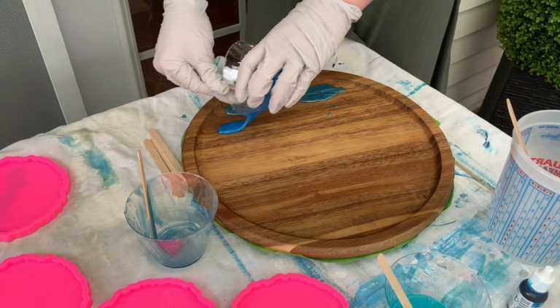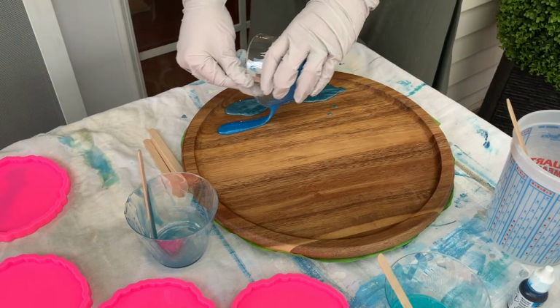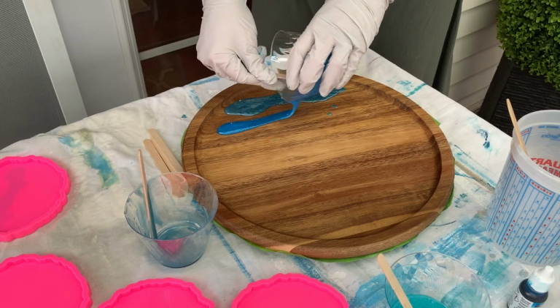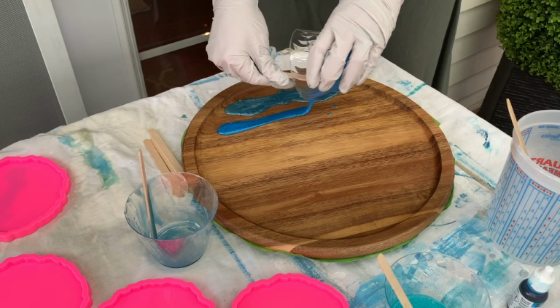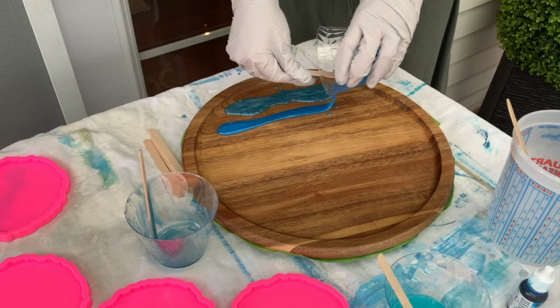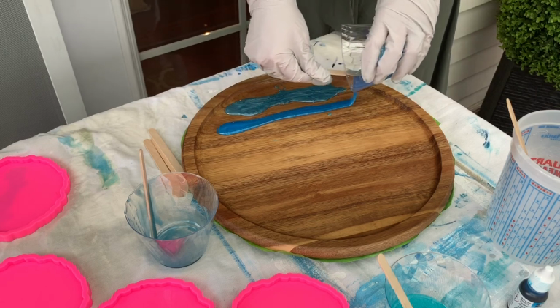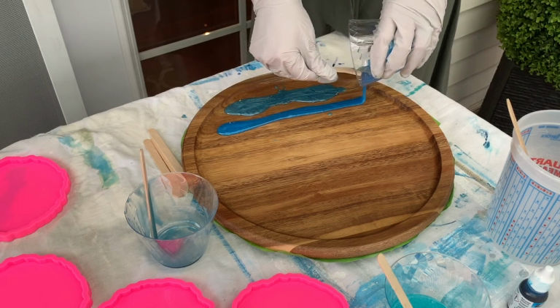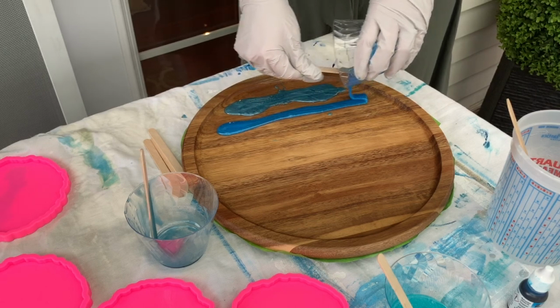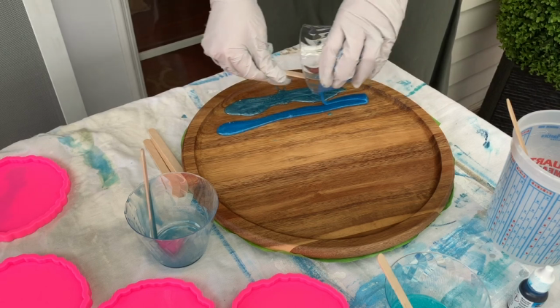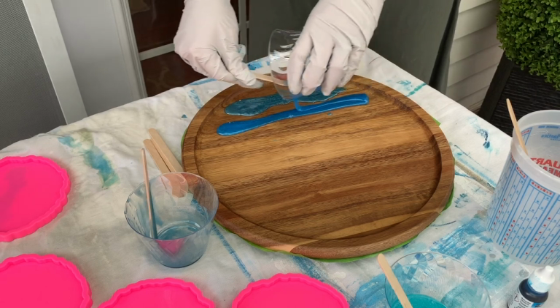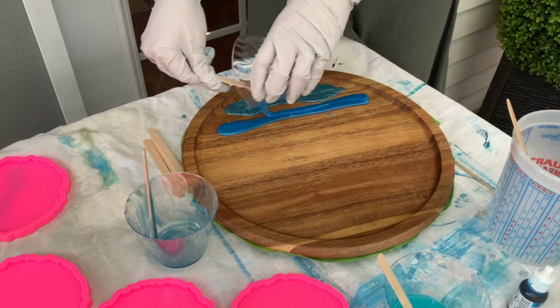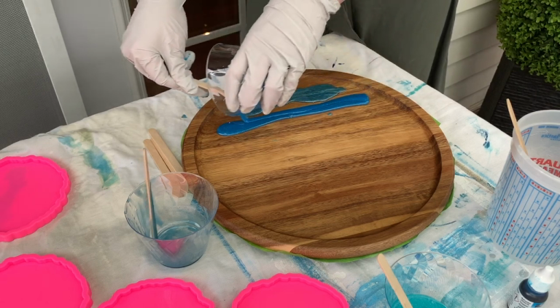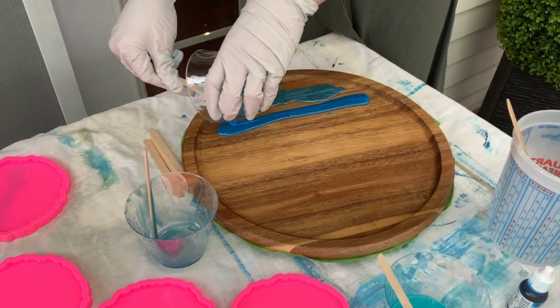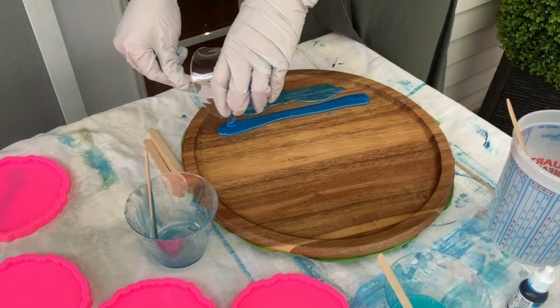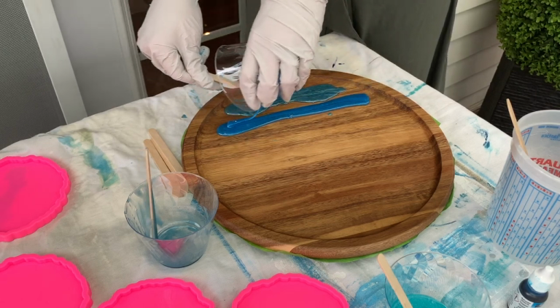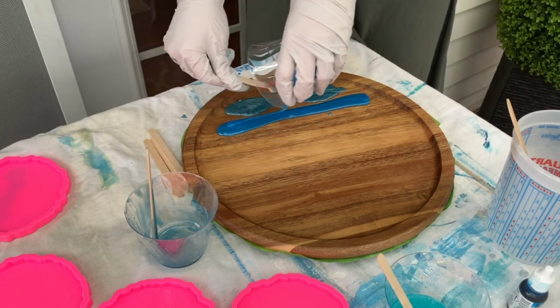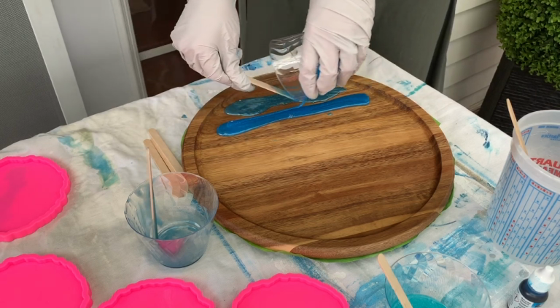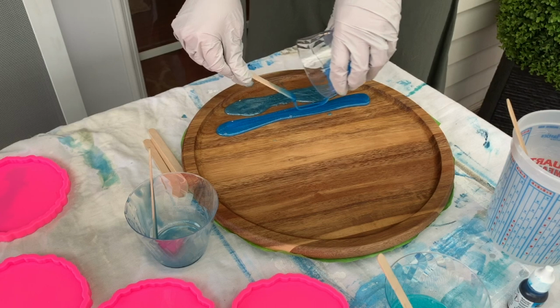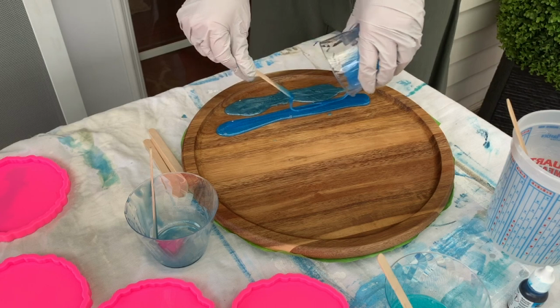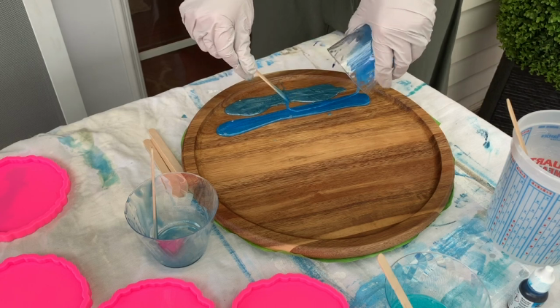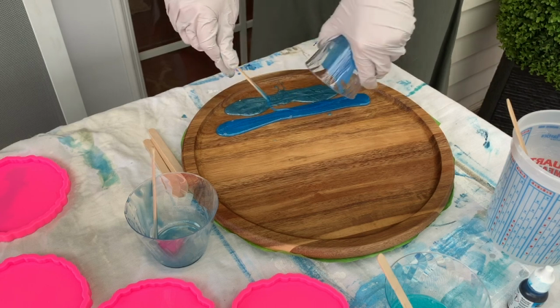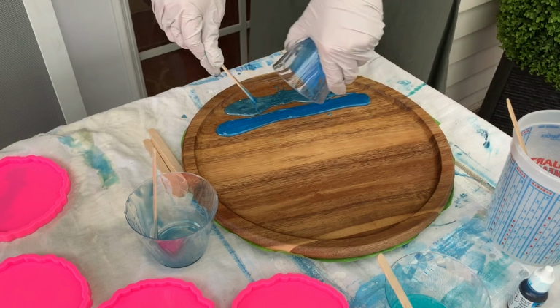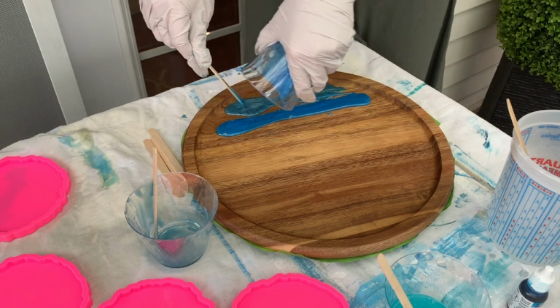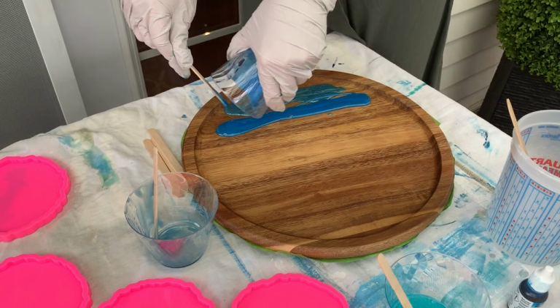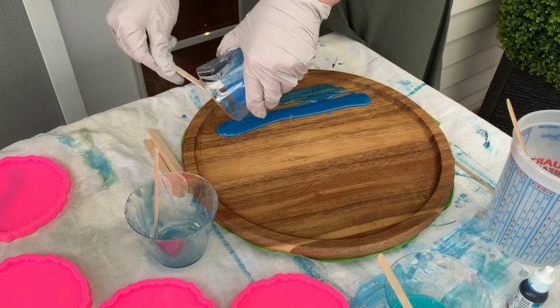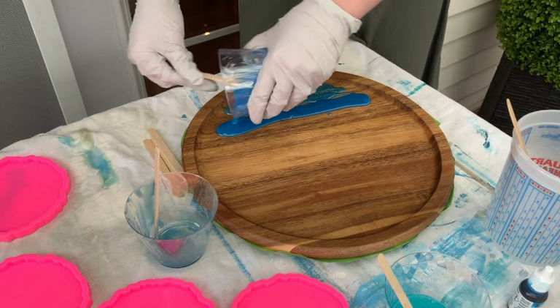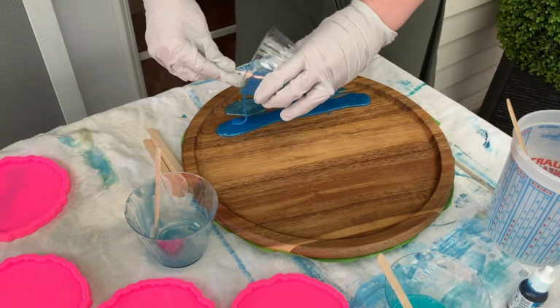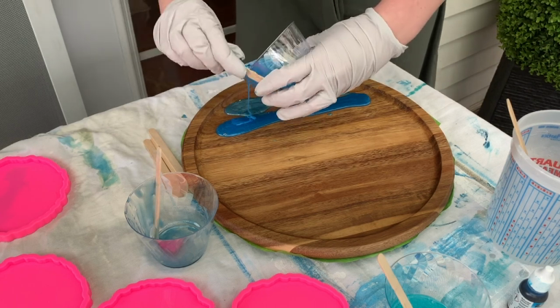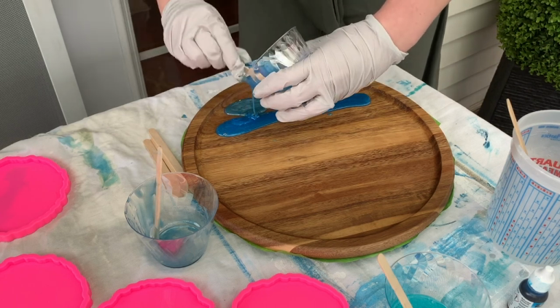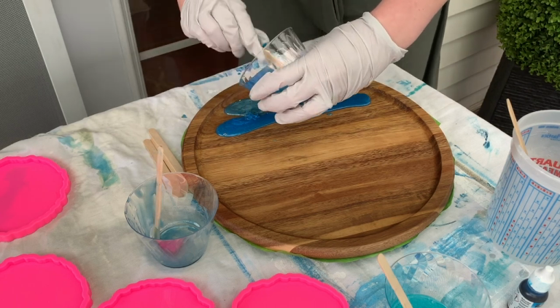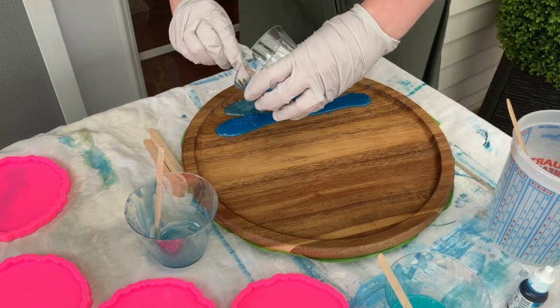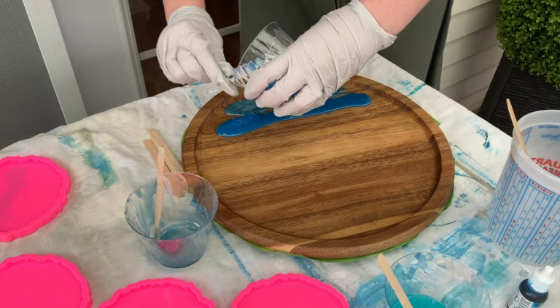I'm putting my next shade of blue down. This one, I think, is the Caribbean Blue from Bramble Berry, which is probably my favorite shade of blue.